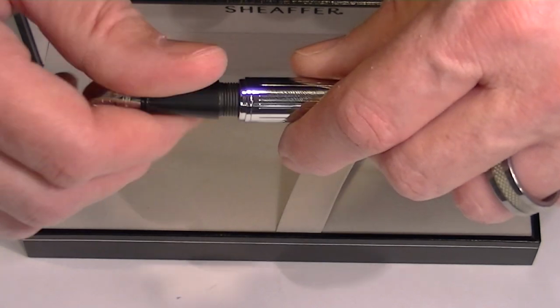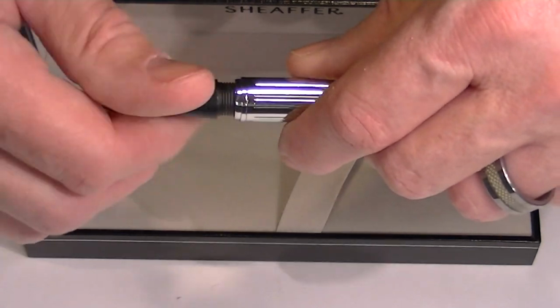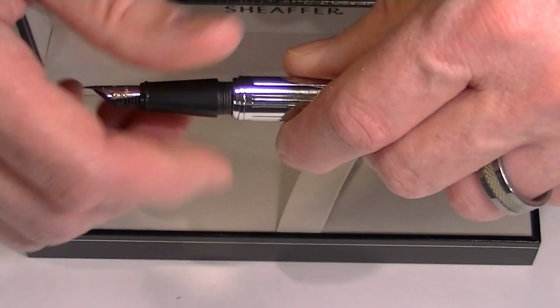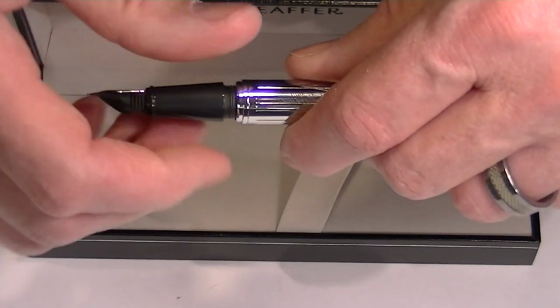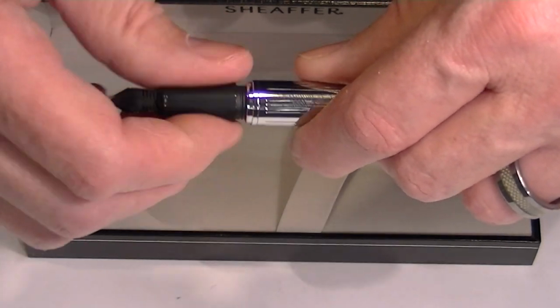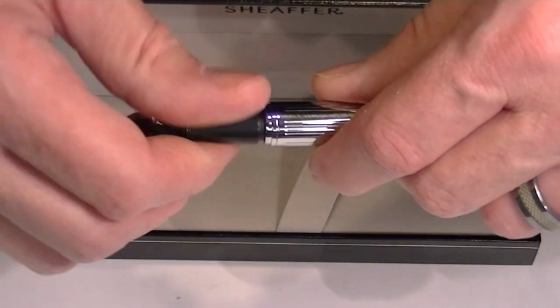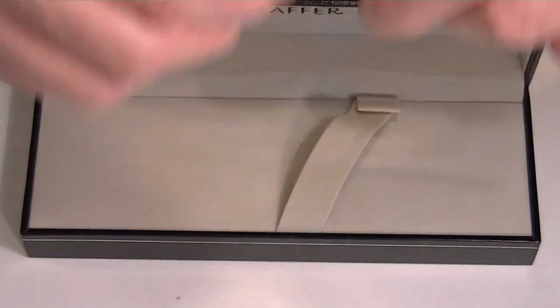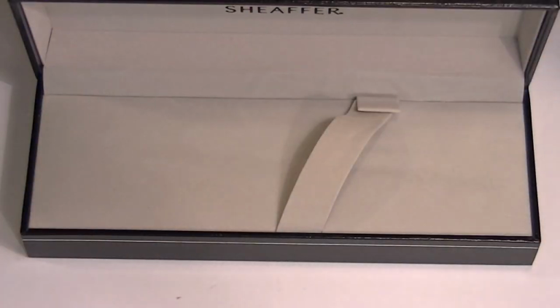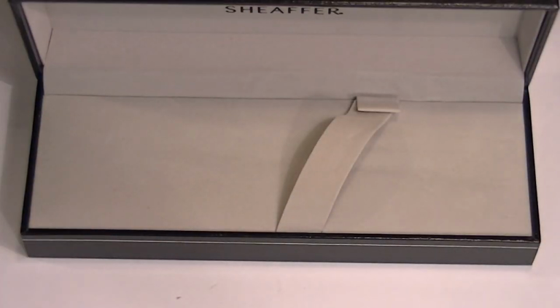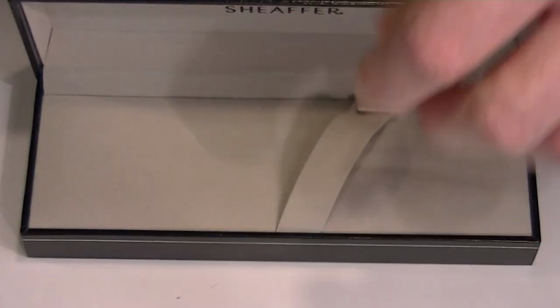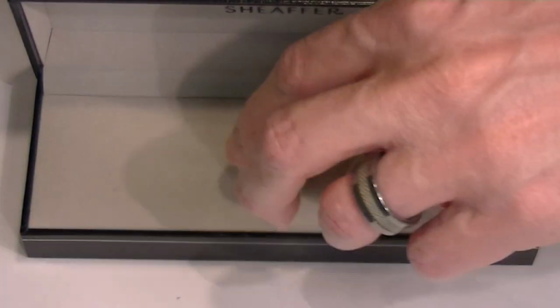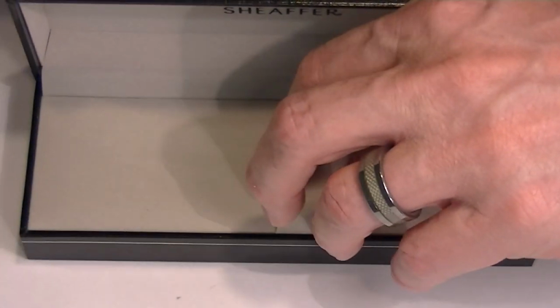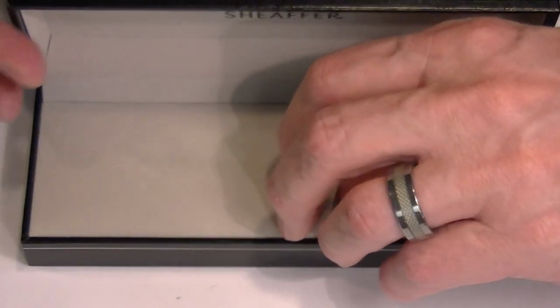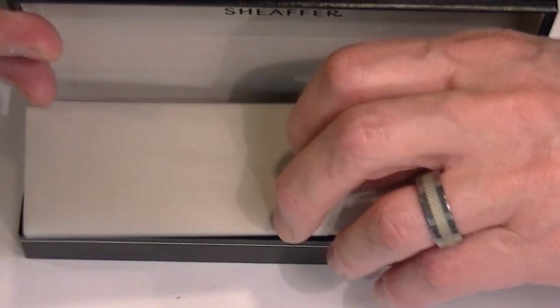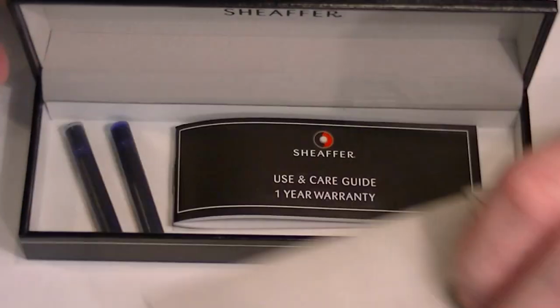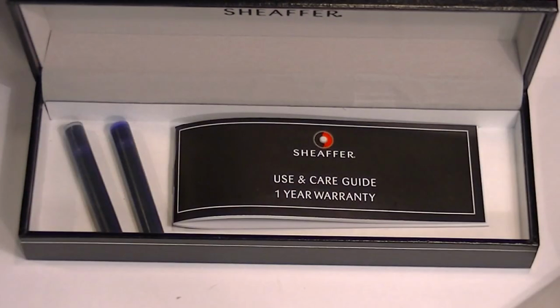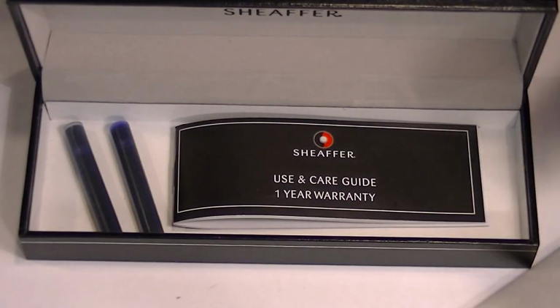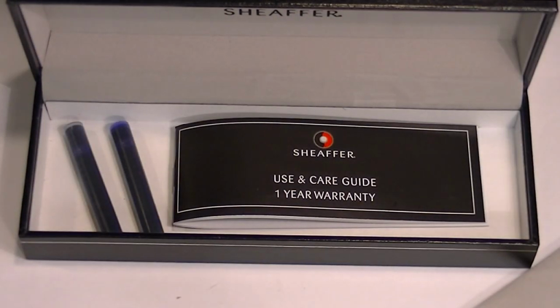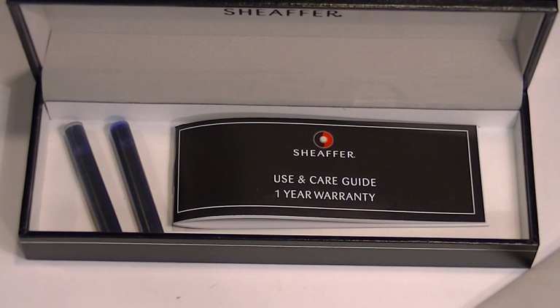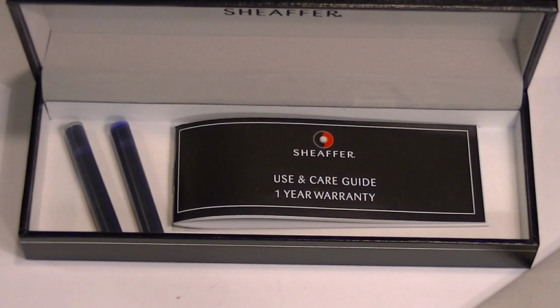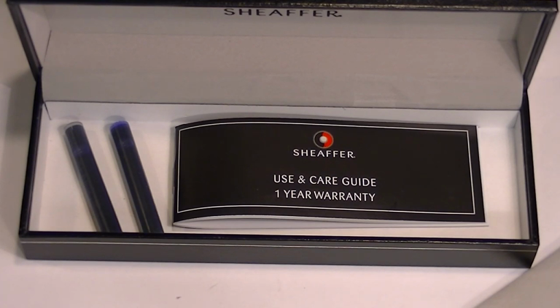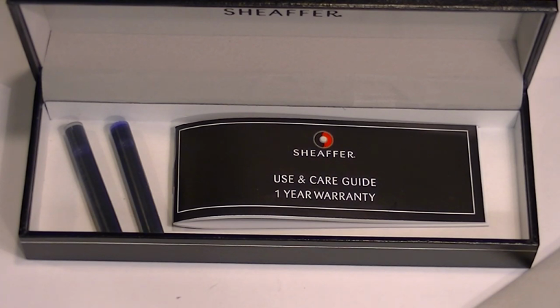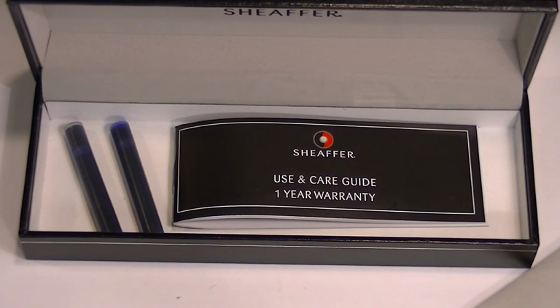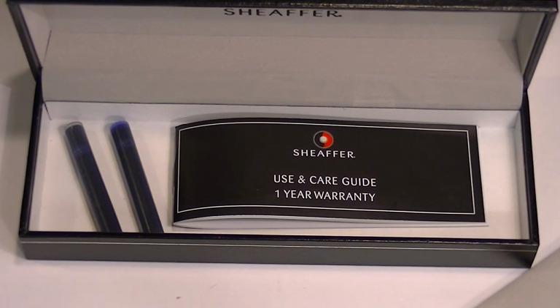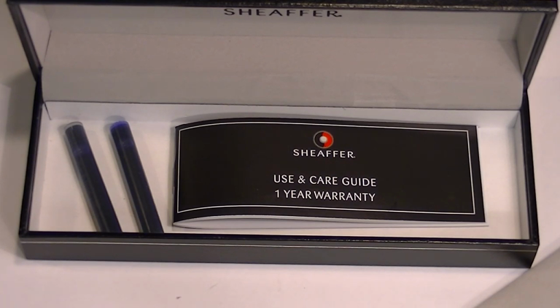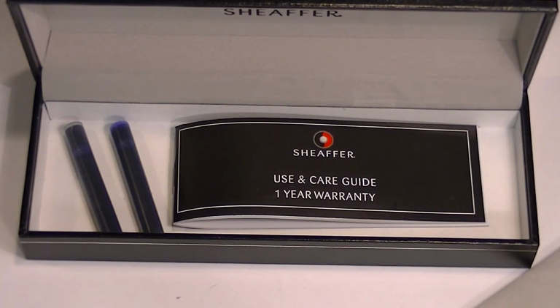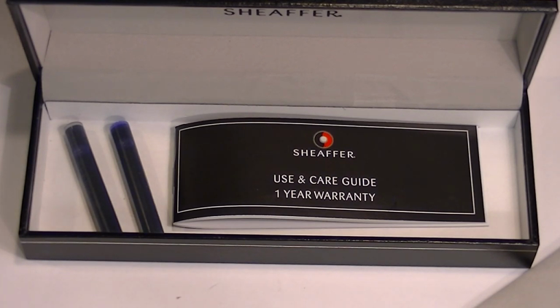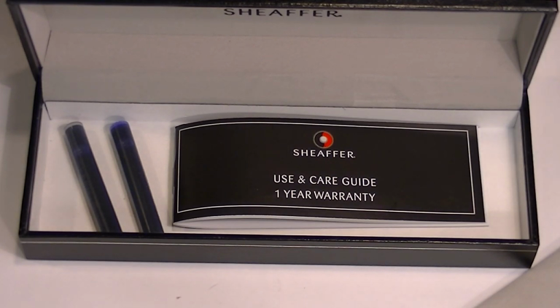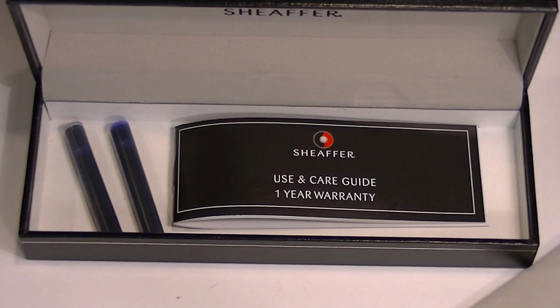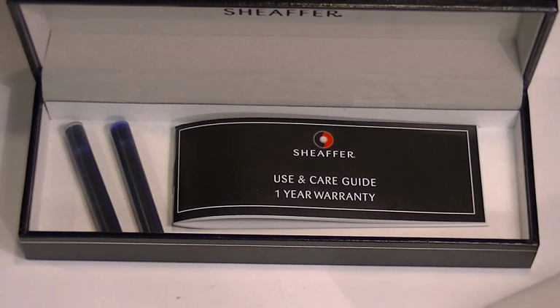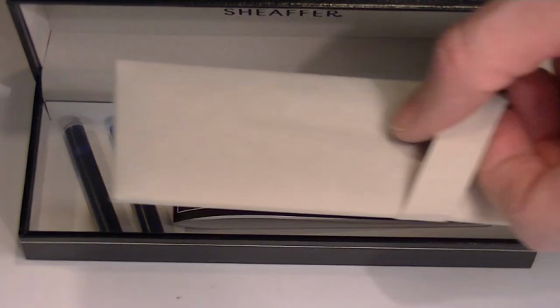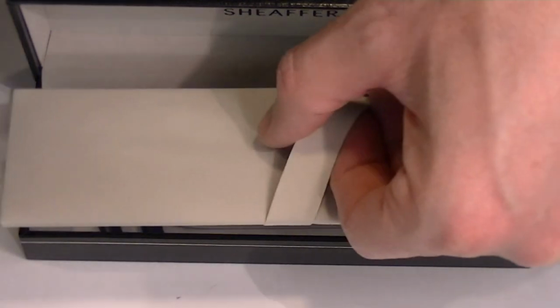Underneath the false bottom of the box we also have a couple of extra cartridges, as well as the use and care guide for the pen.